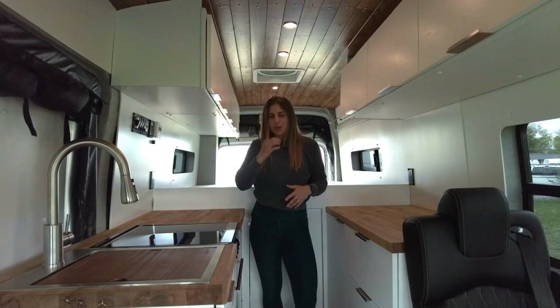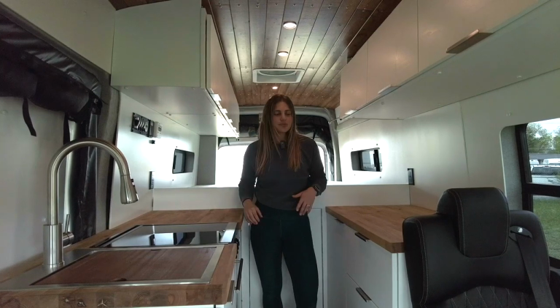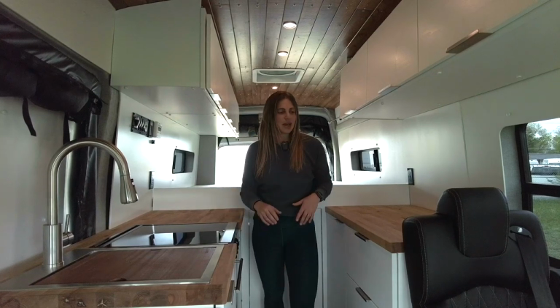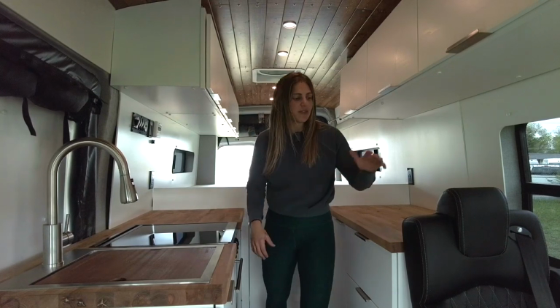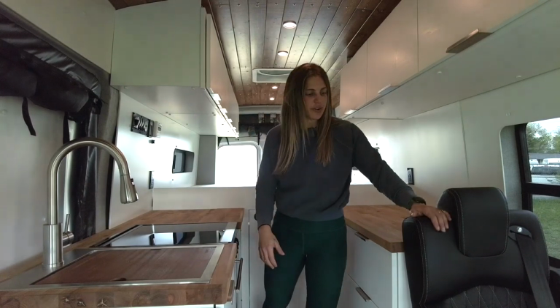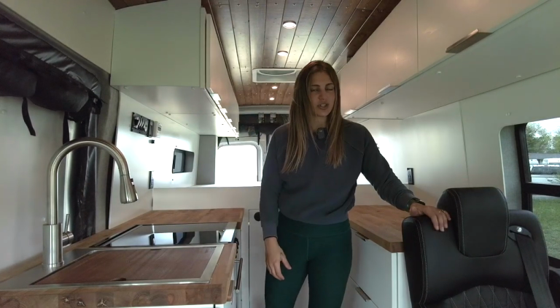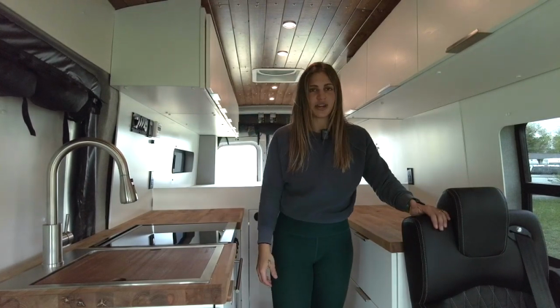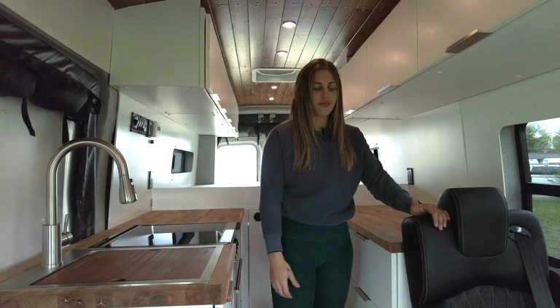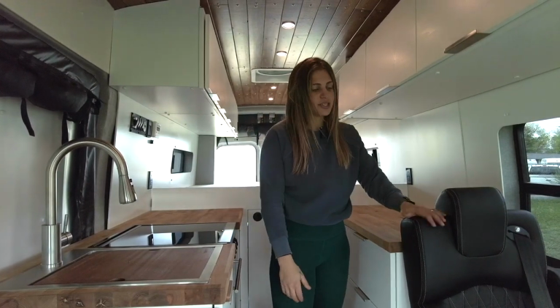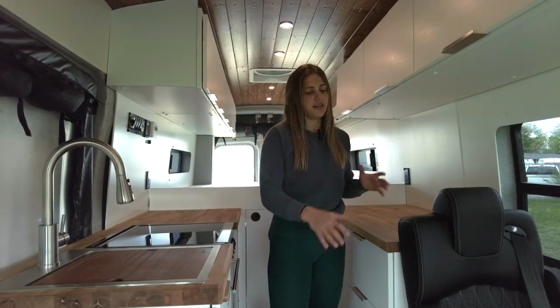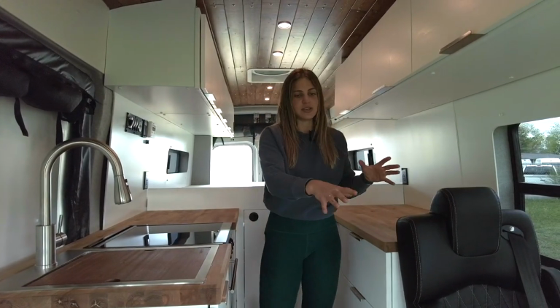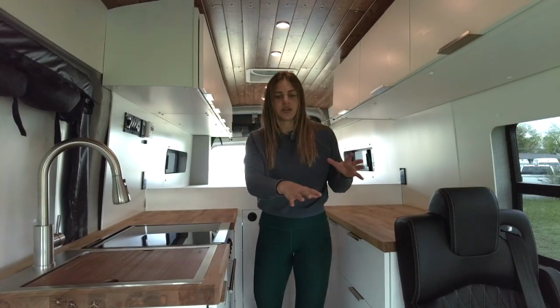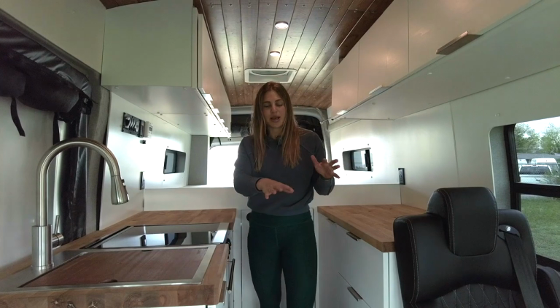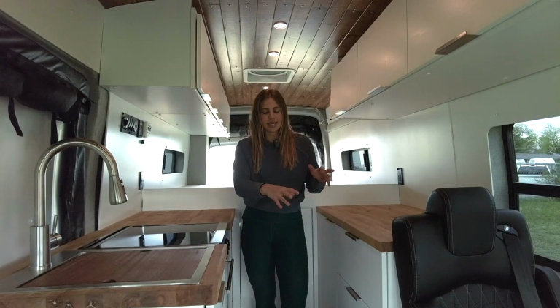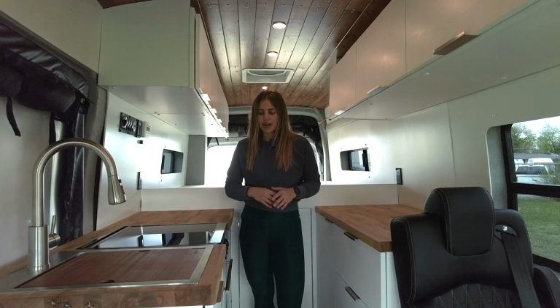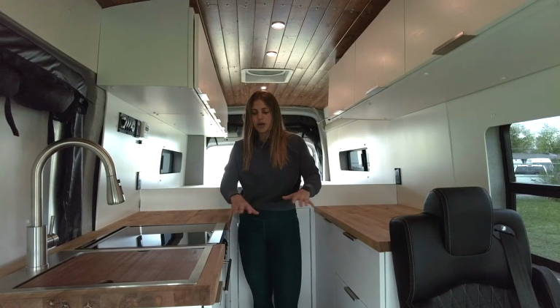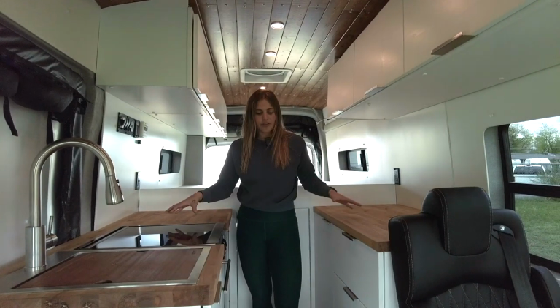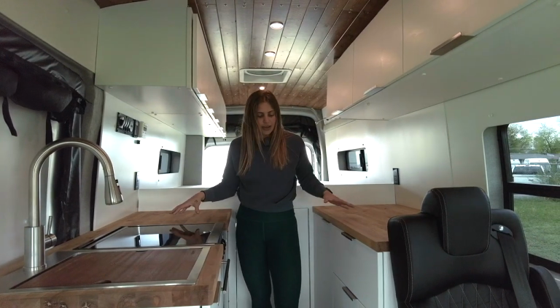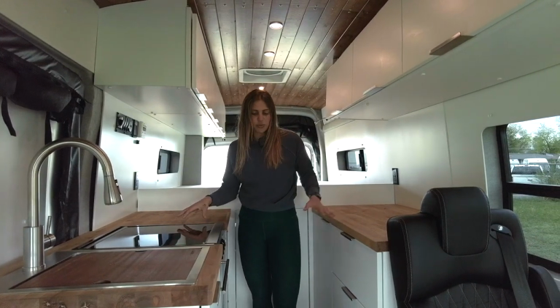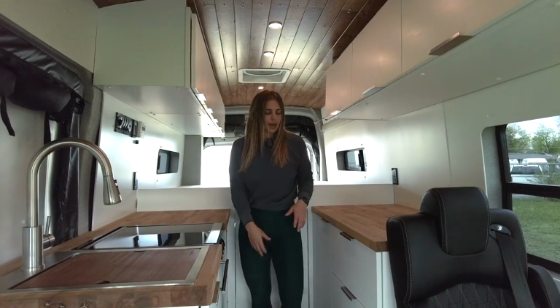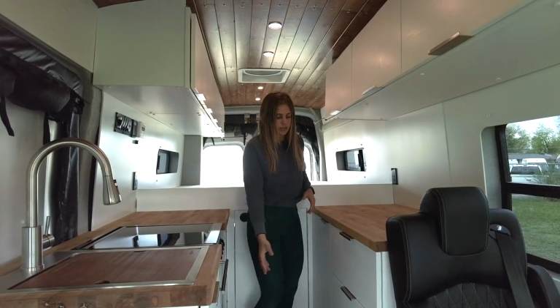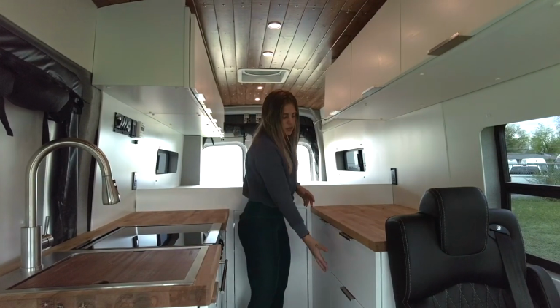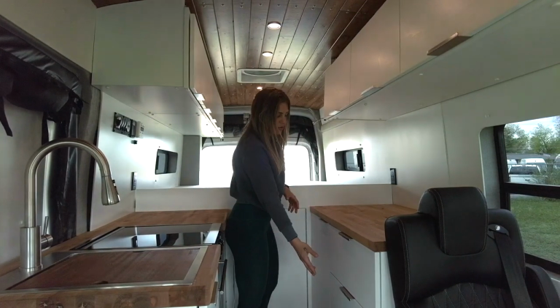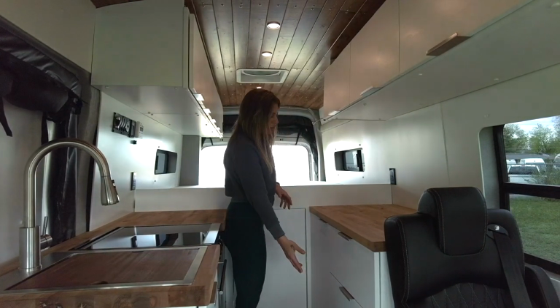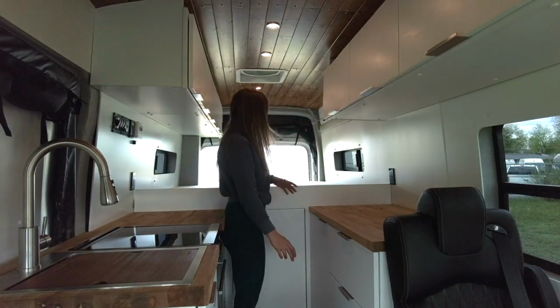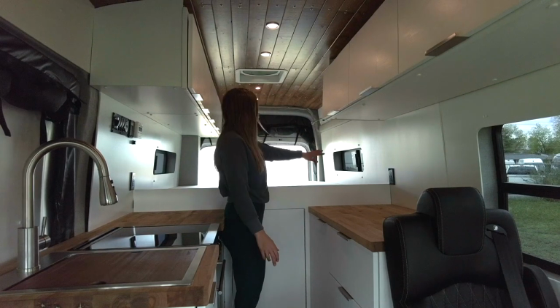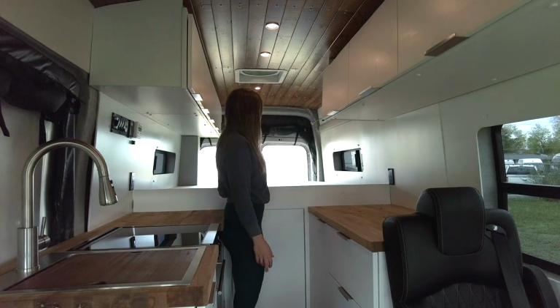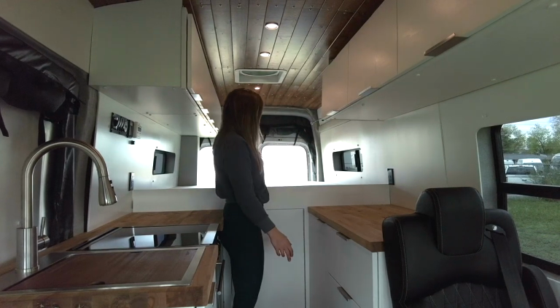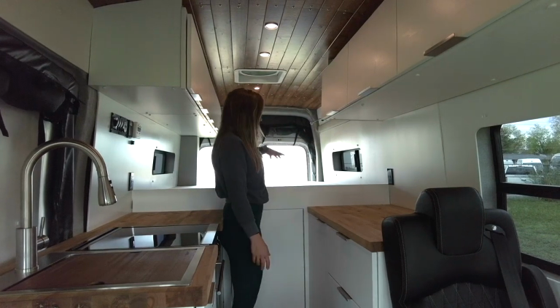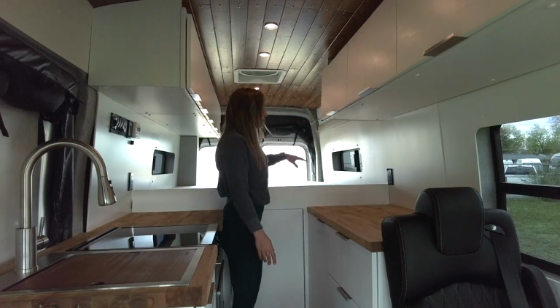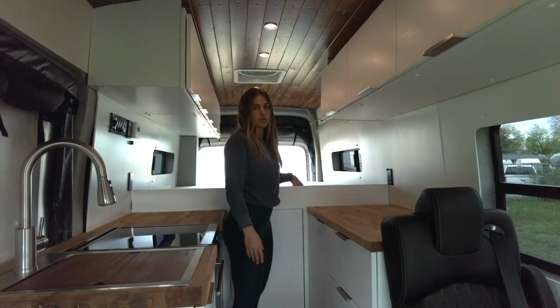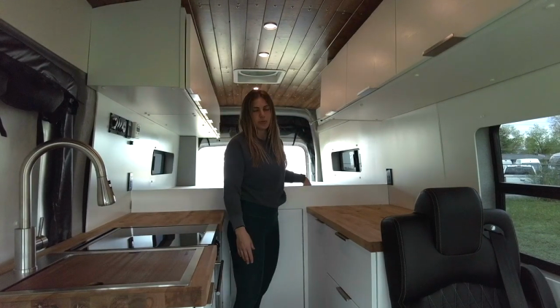When it comes to layout, we have room for an additional rider up front, which will also double as our dinette area. We have our galley as you move back, as well as storage for our toilet. Then we have a fixed bed in the rear with some storage below.